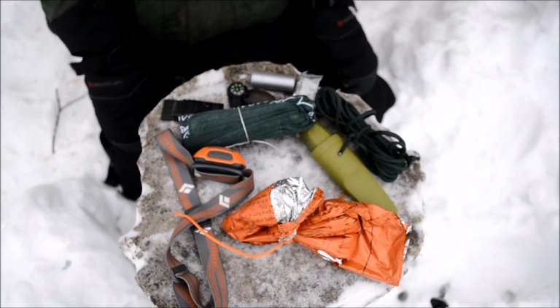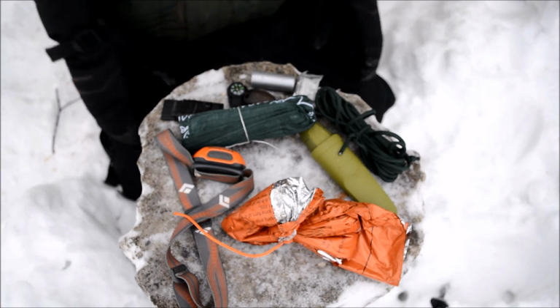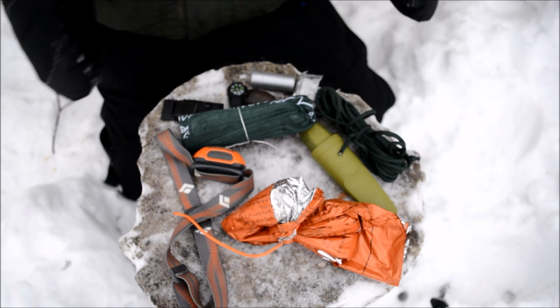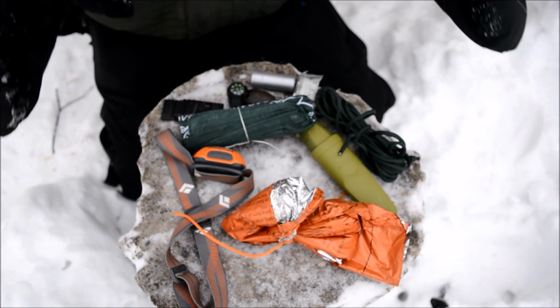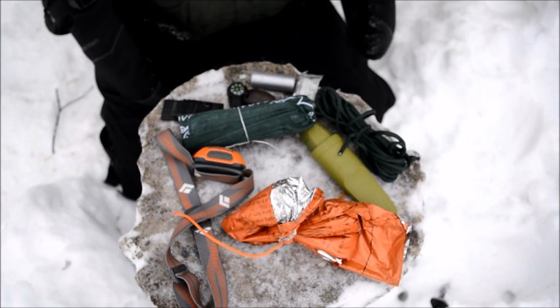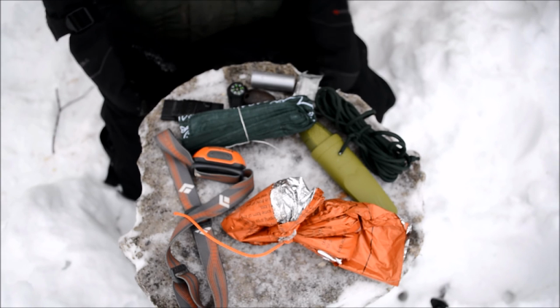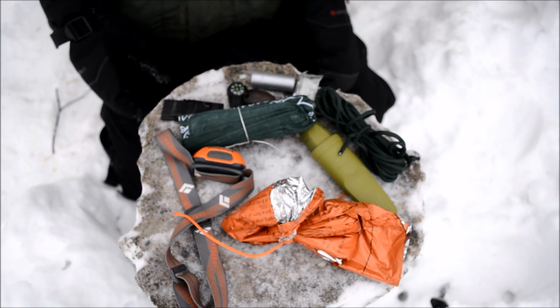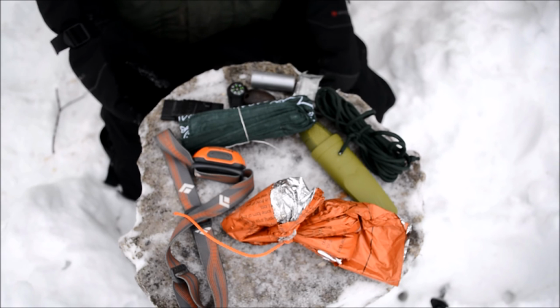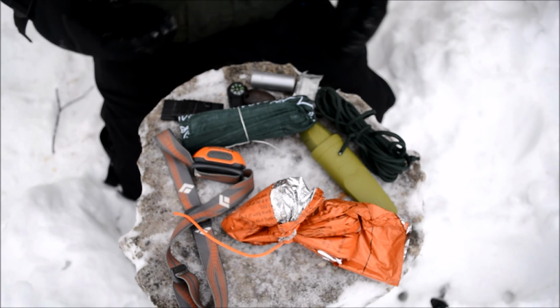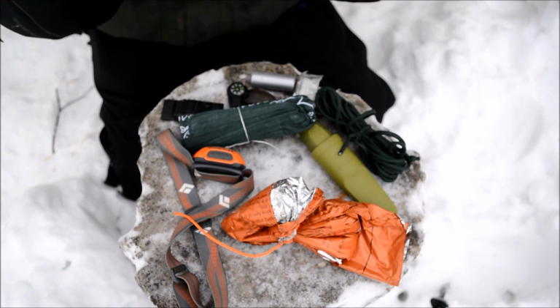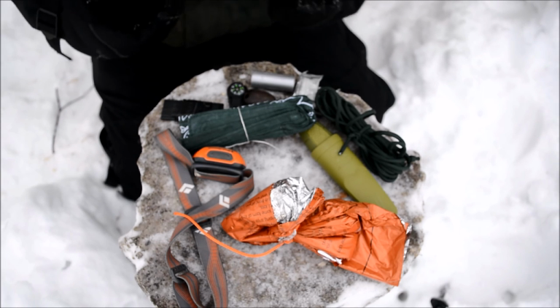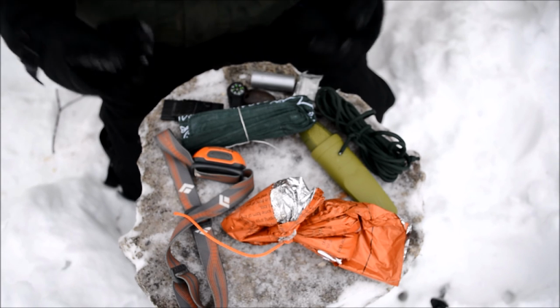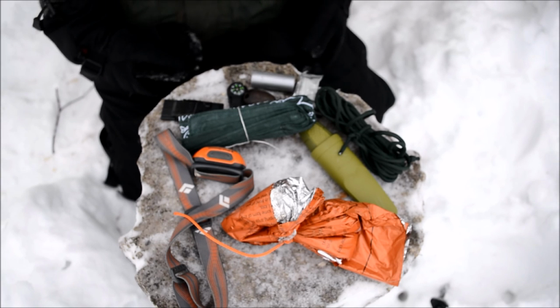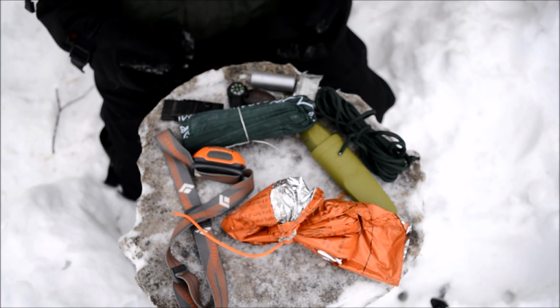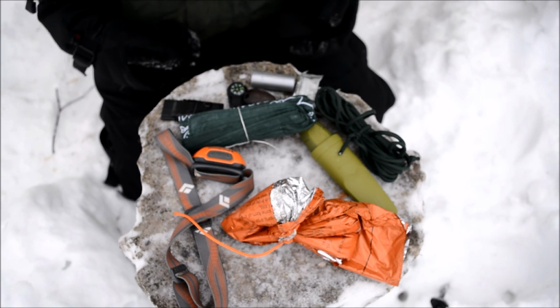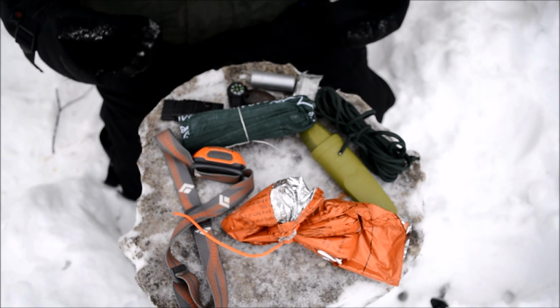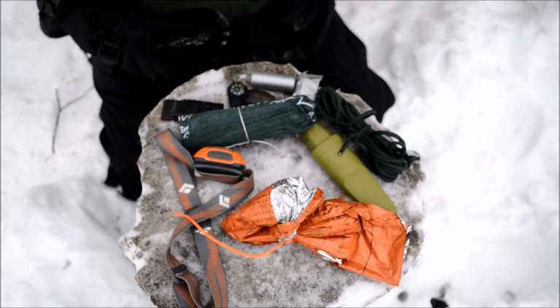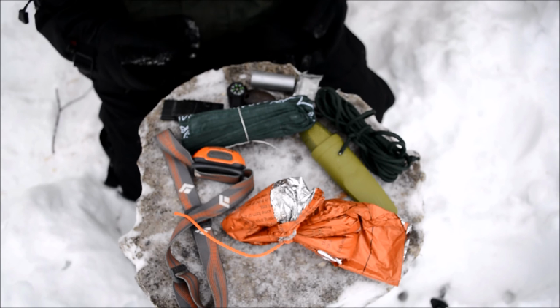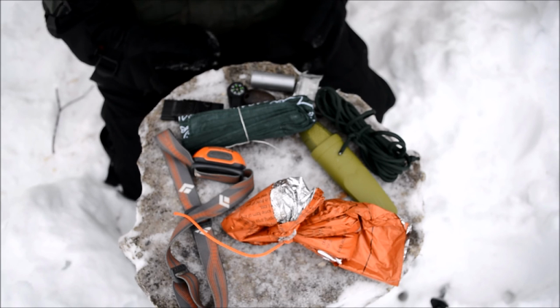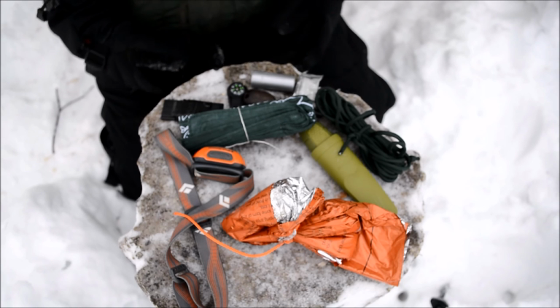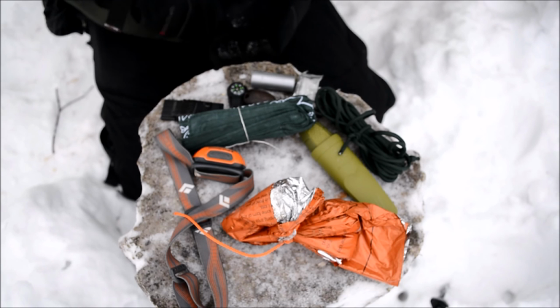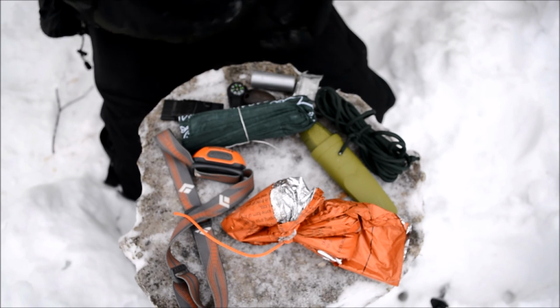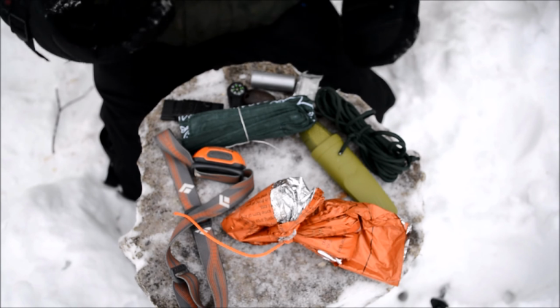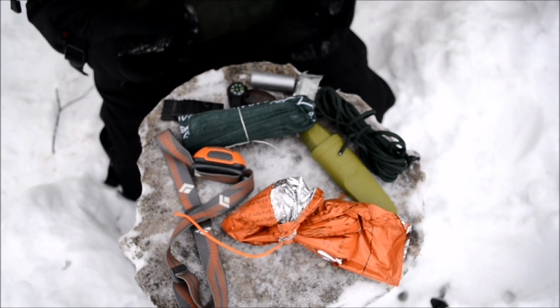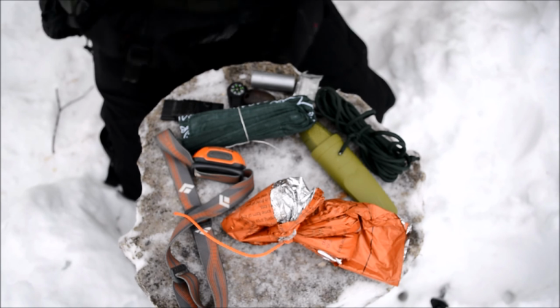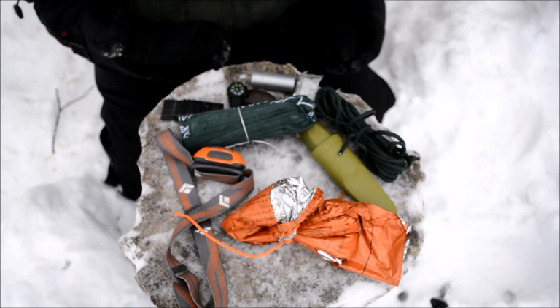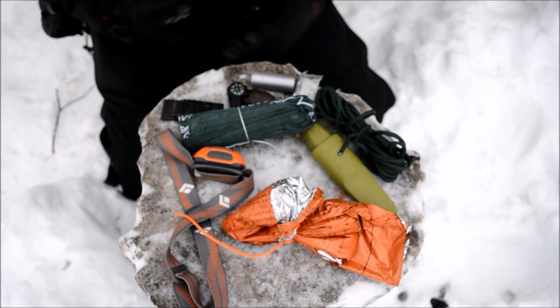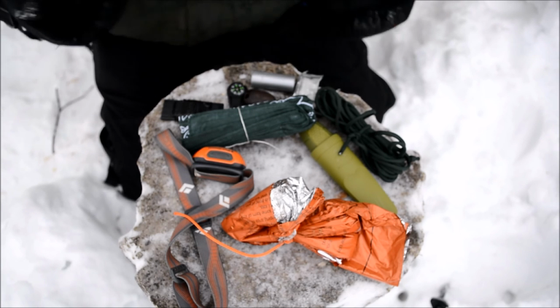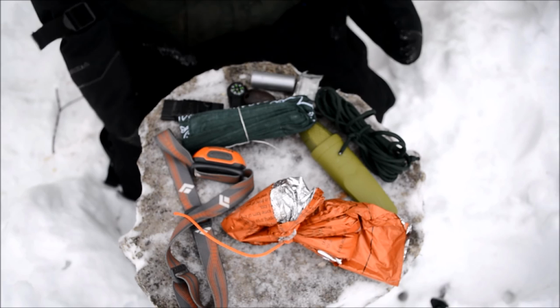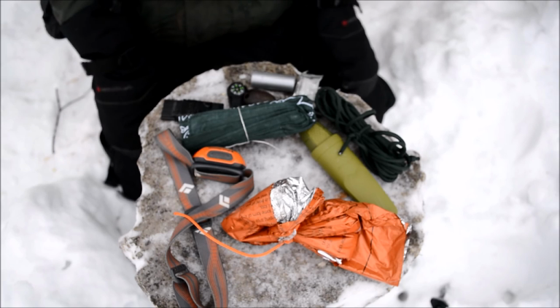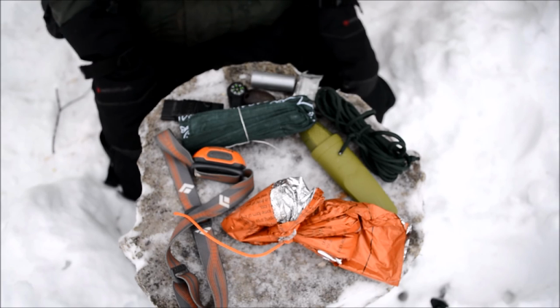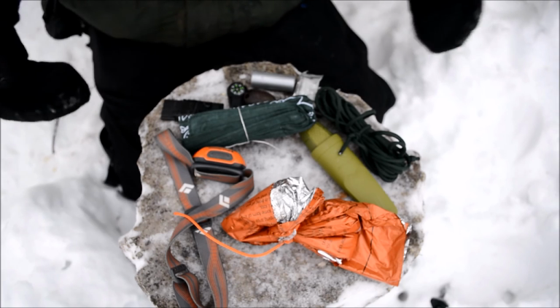So that is the setup, and hopefully you guys have enjoyed this ultimate bottle survival kit. Don't forget to comment, like, share, and subscribe — and hopefully this has been able to inspire you. And I'm out.